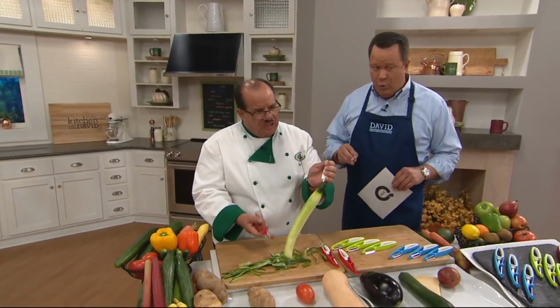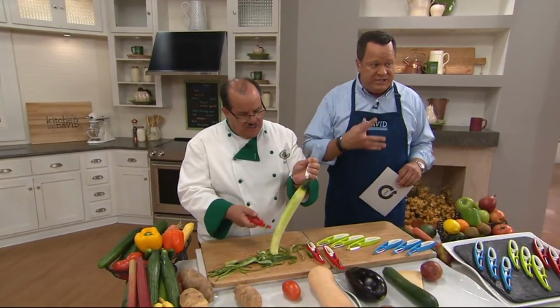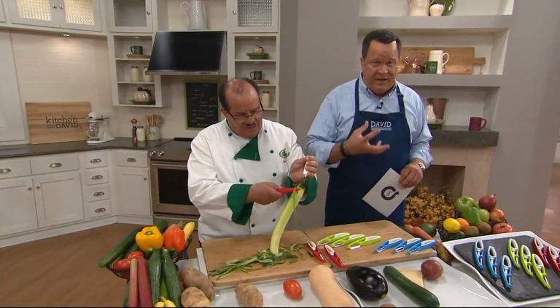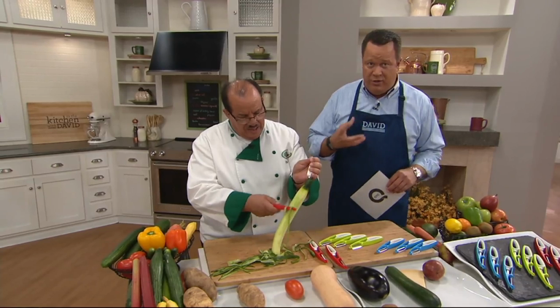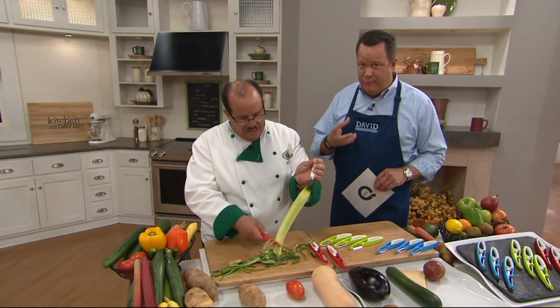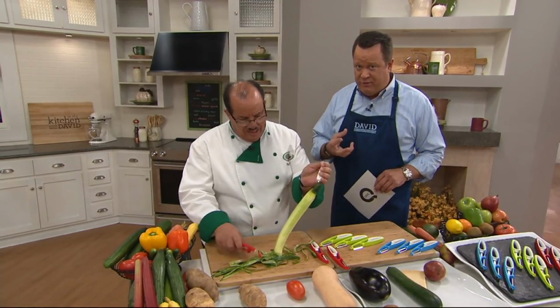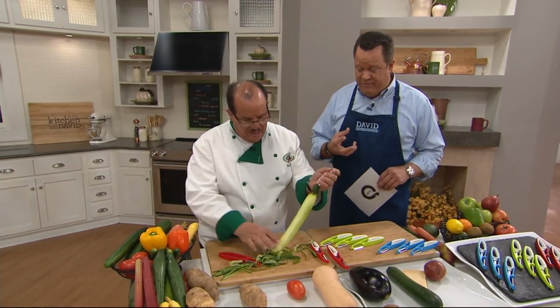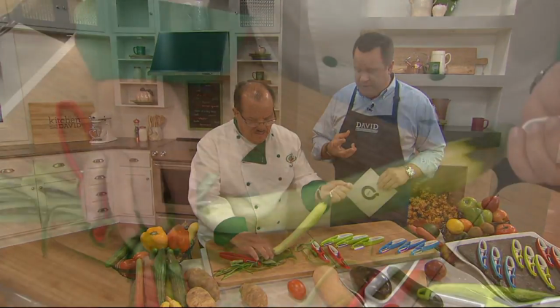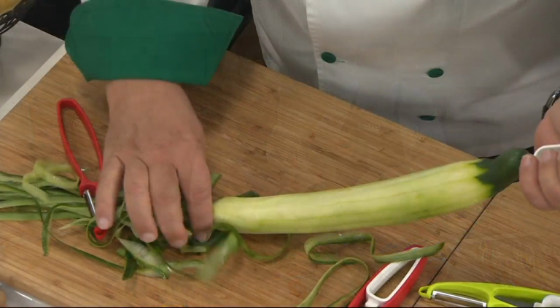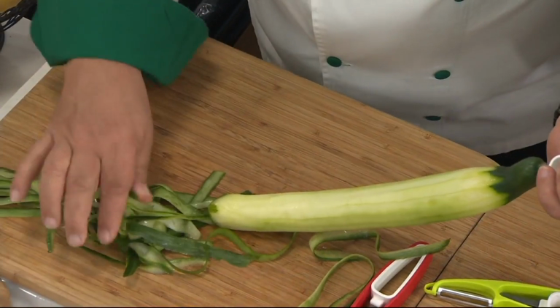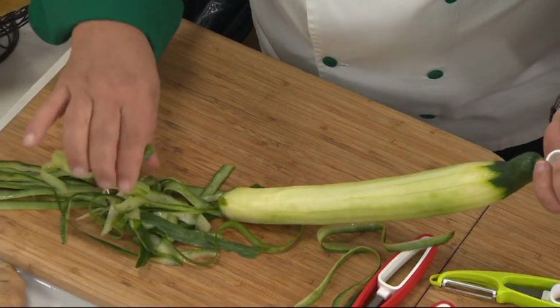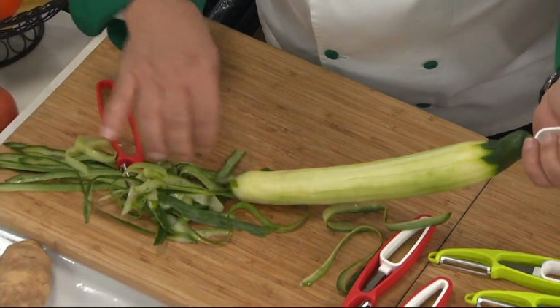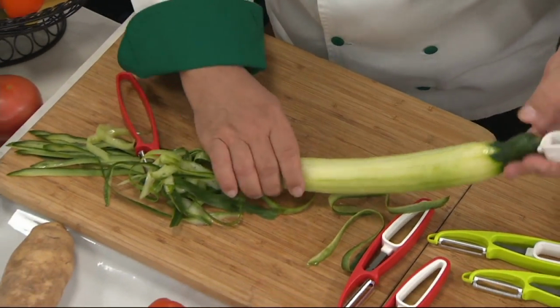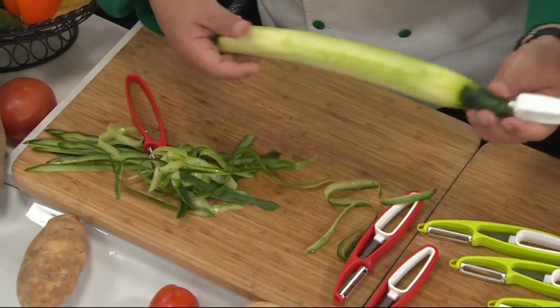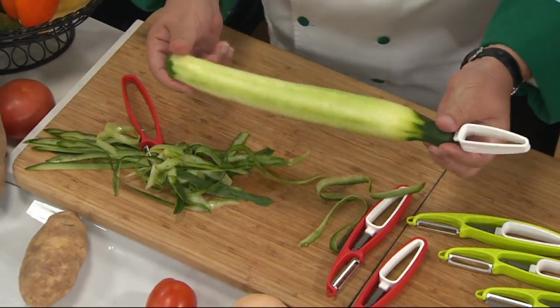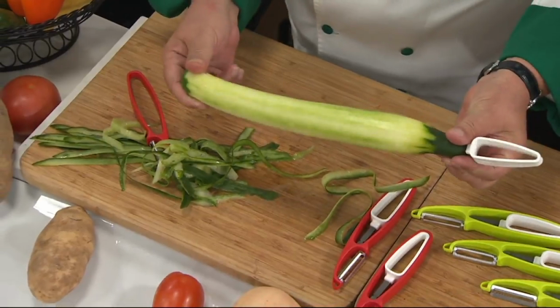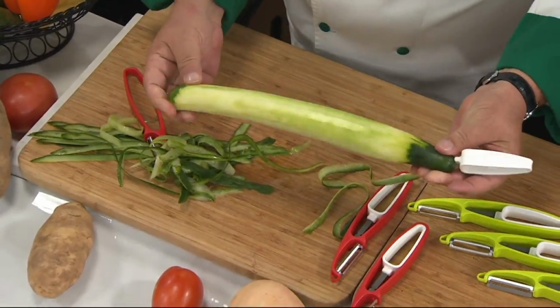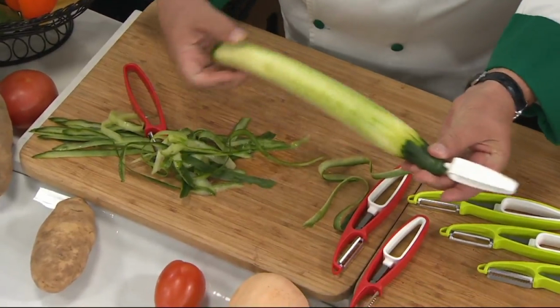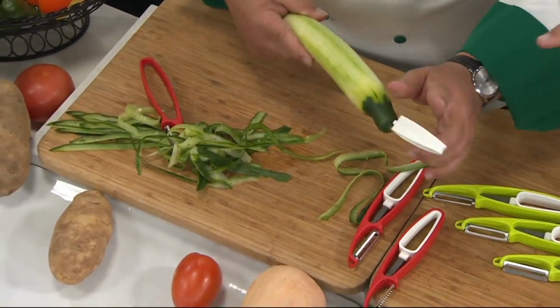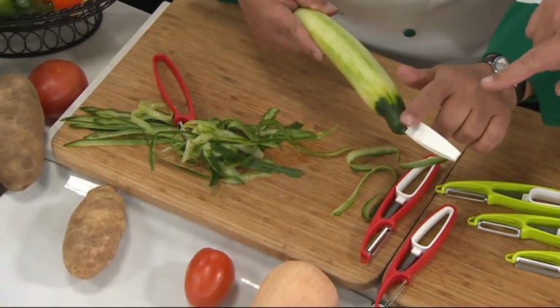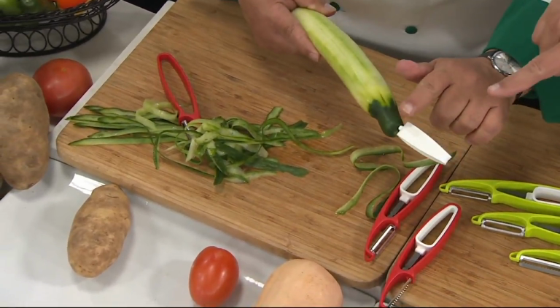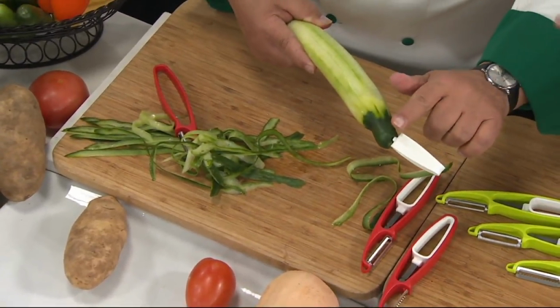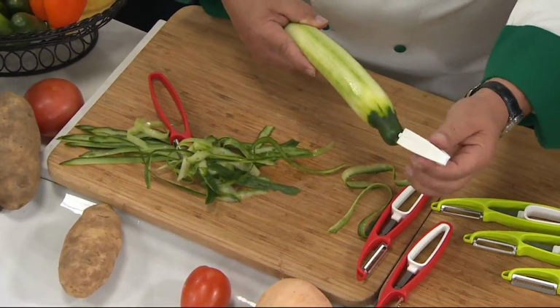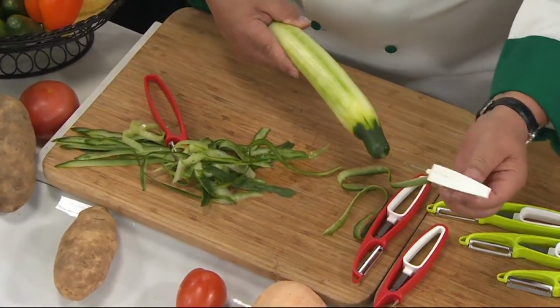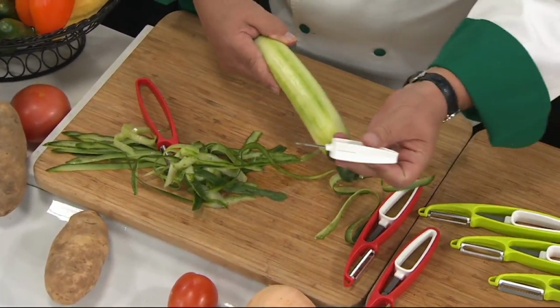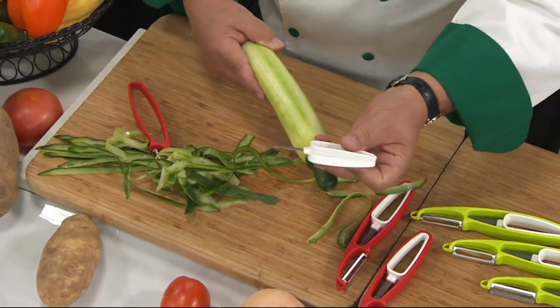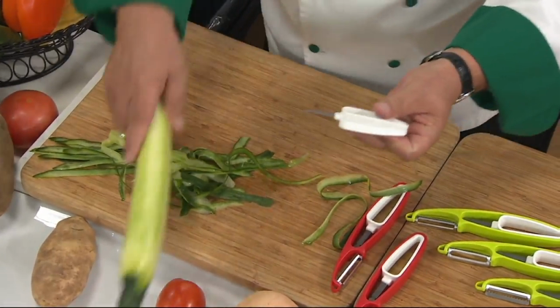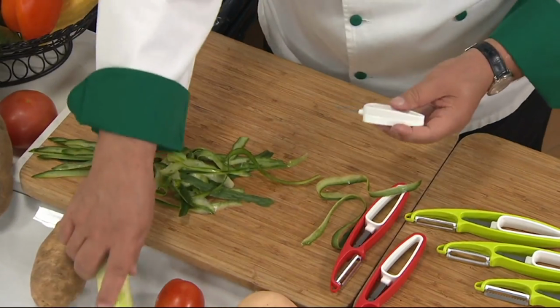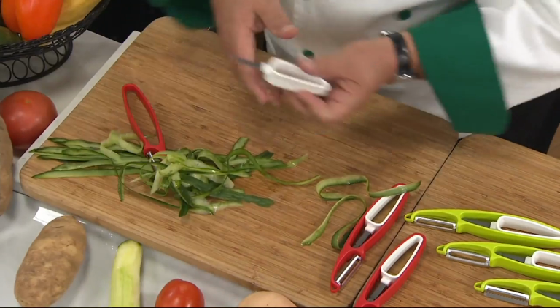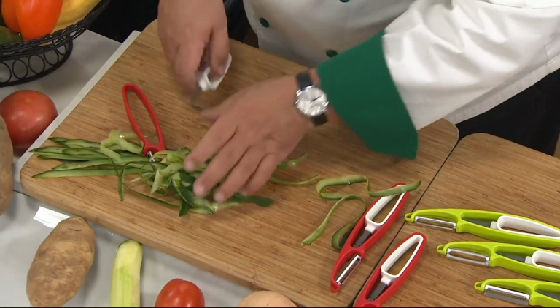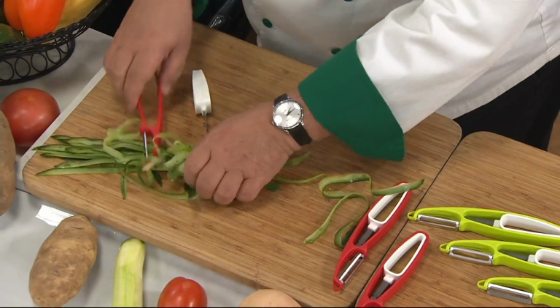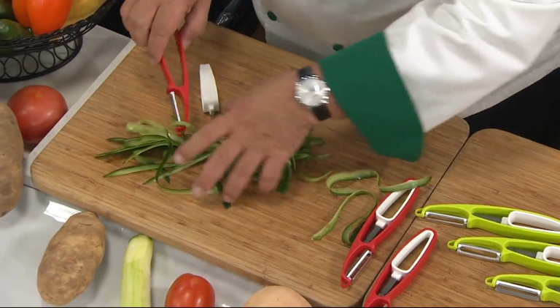We don't want to sacrifice all the beautiful flesh of the fruit or the vegetable. So this is a set of three peelers. Each one does a different job, but this little extra tool makes a big difference. That's the whole key to this product, because normally when you're peeling something—